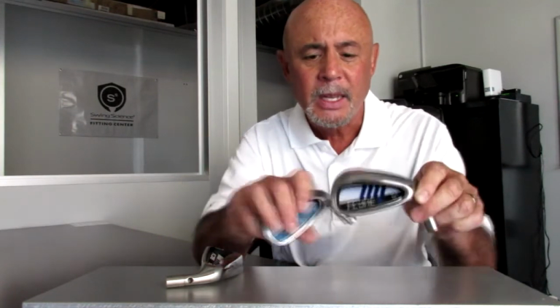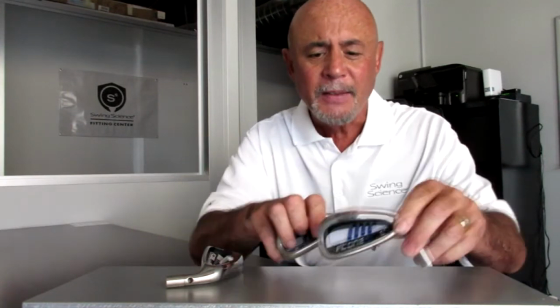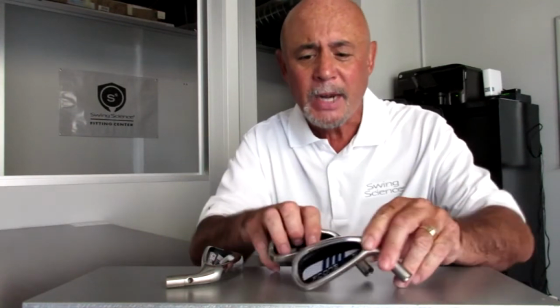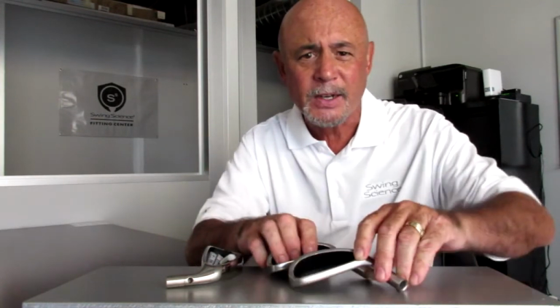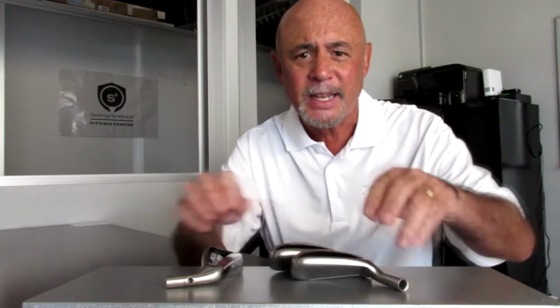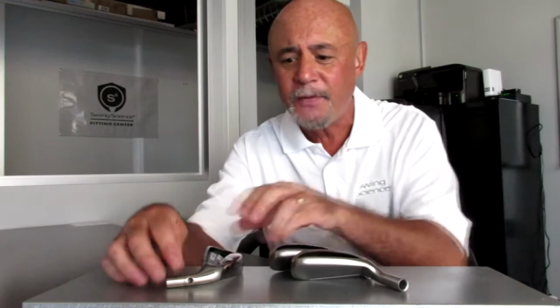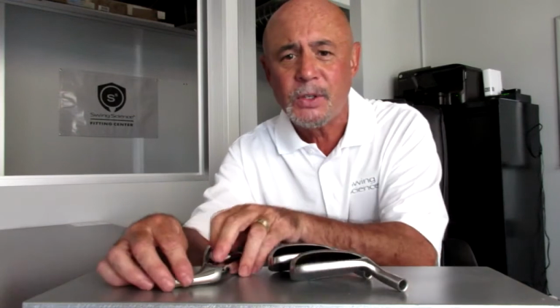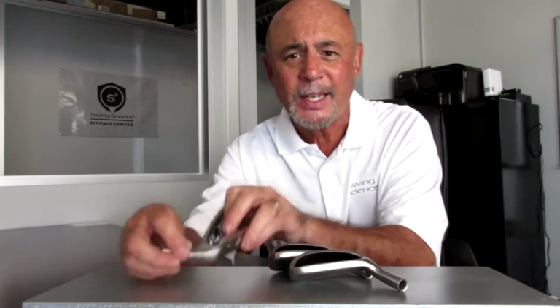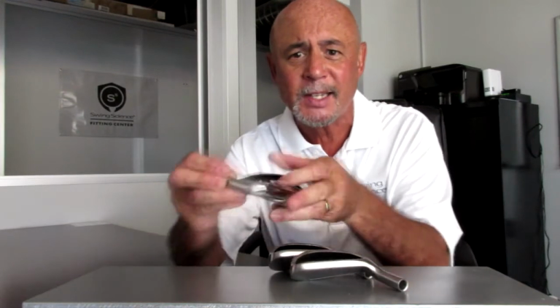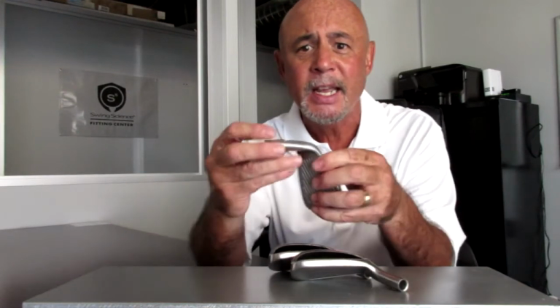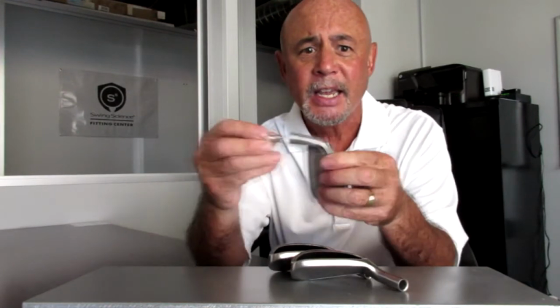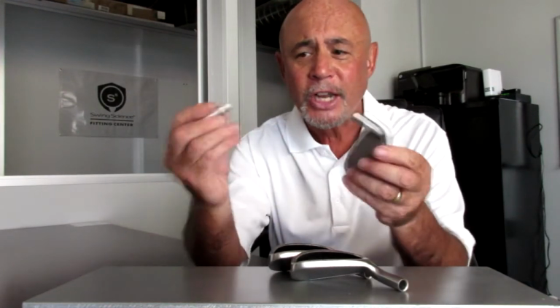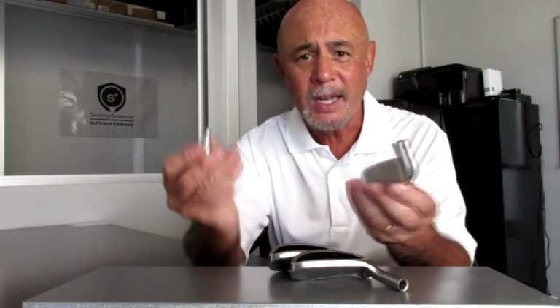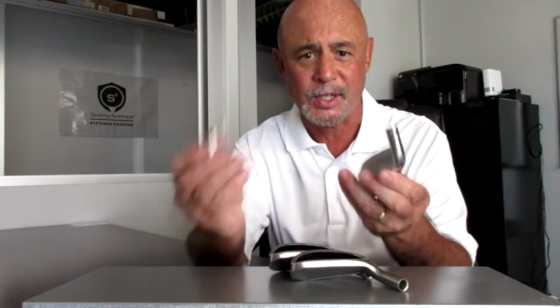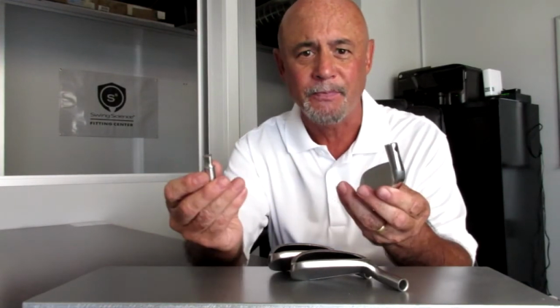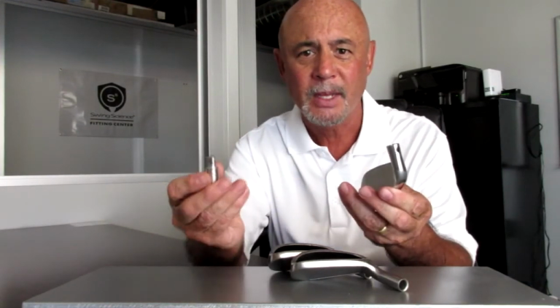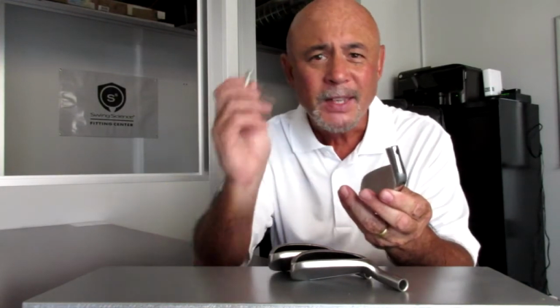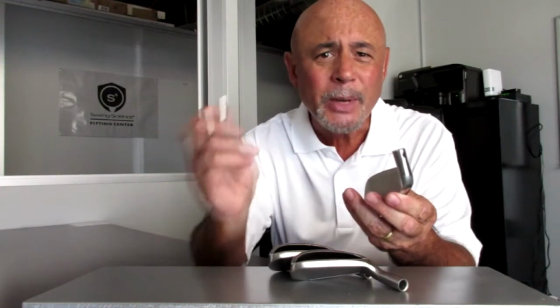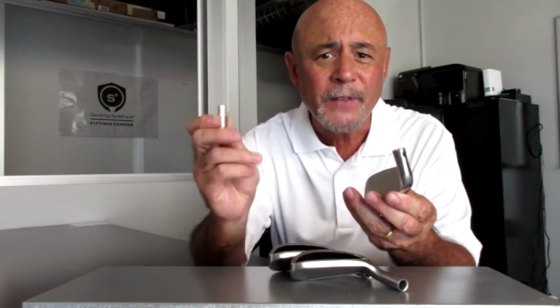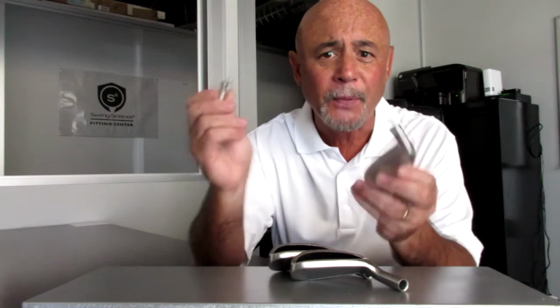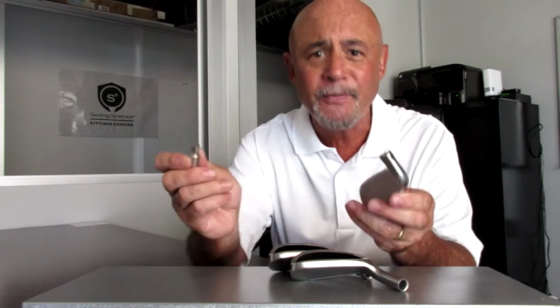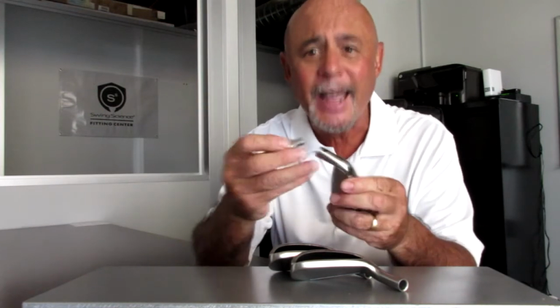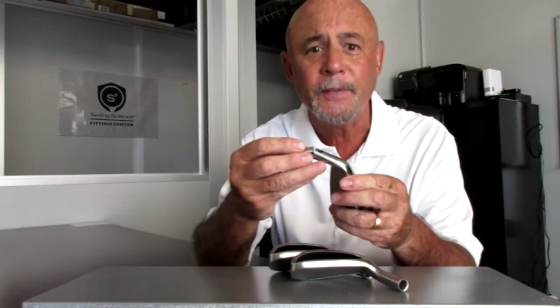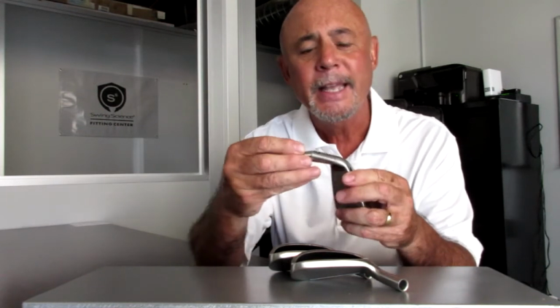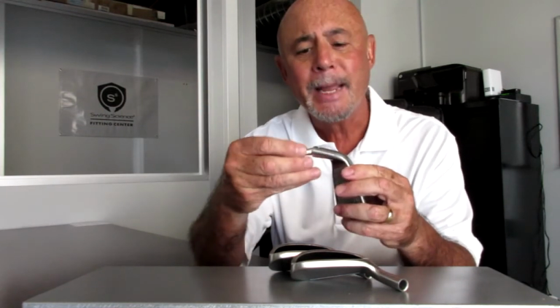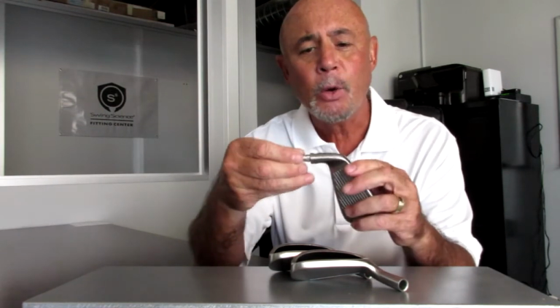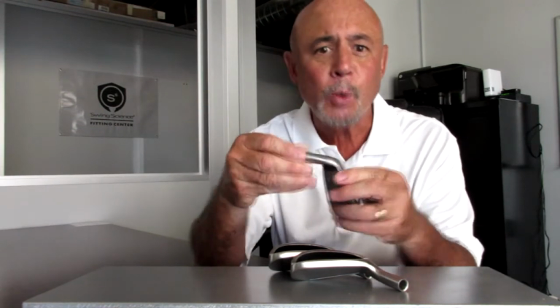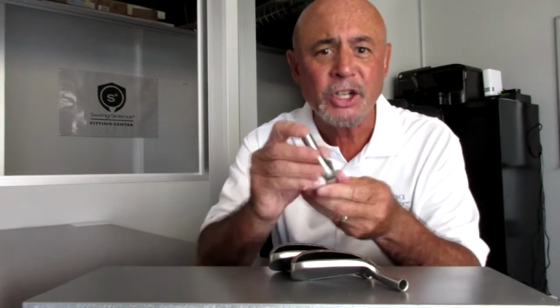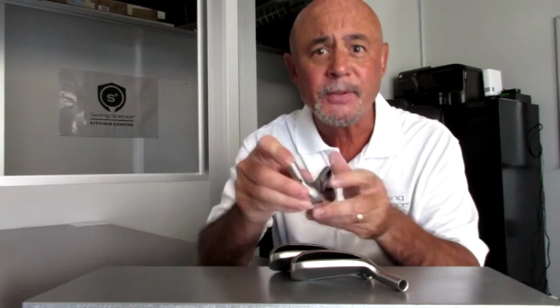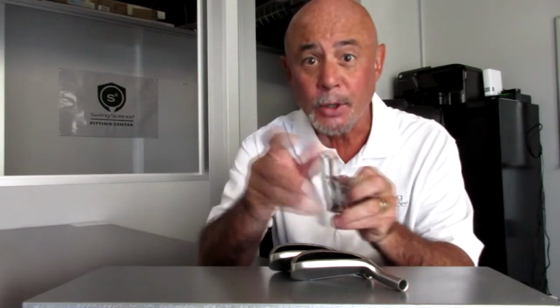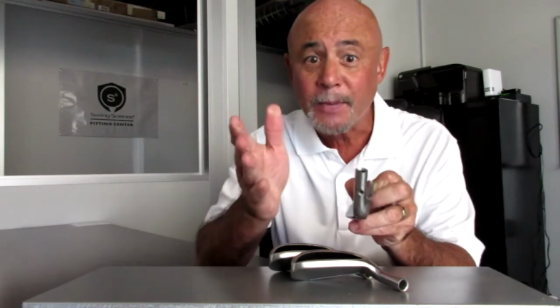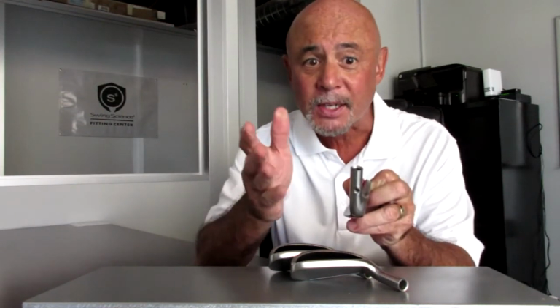The FC1 irons can be custom fit using Swing Science's interchangeable hosel system. This is a great benefit to both the club fitter and golfer, enabling quick swap out of shafts during the fitting process.